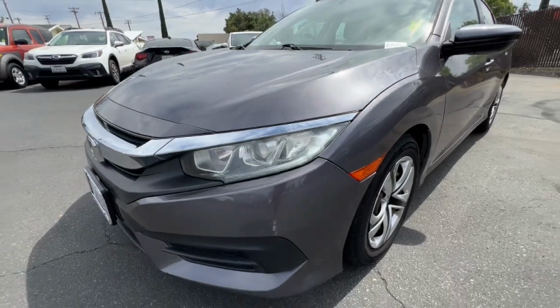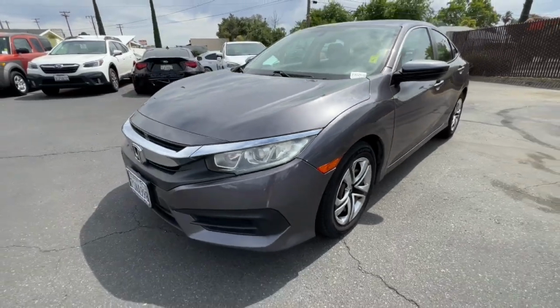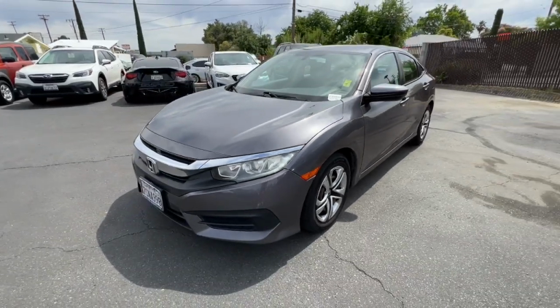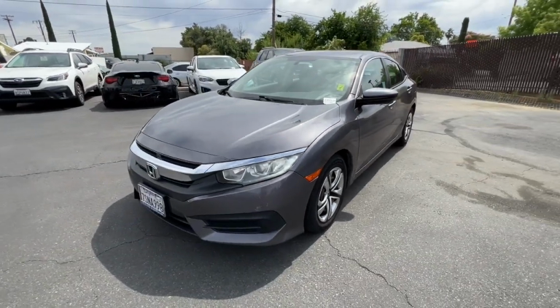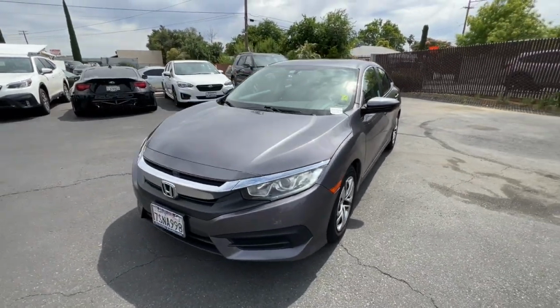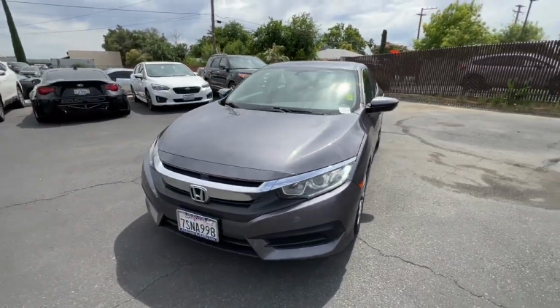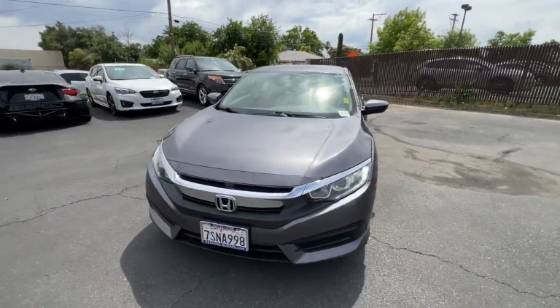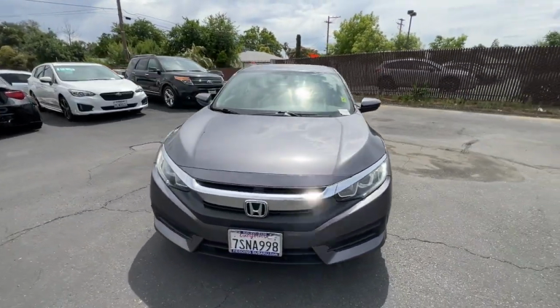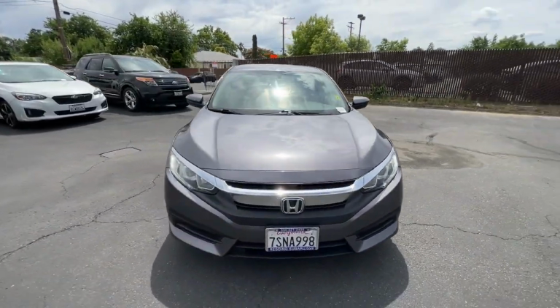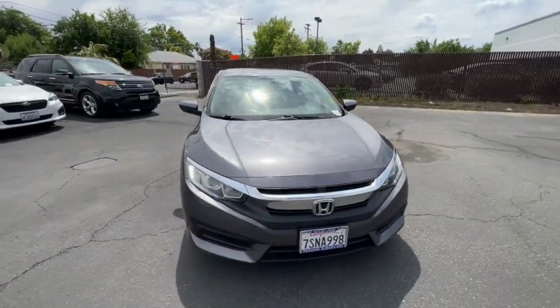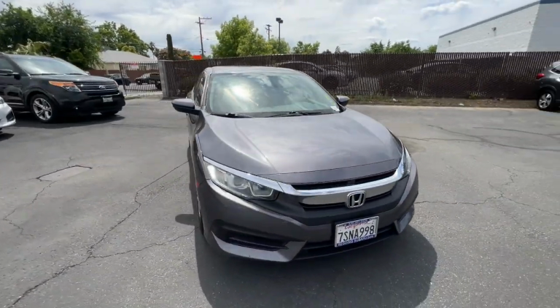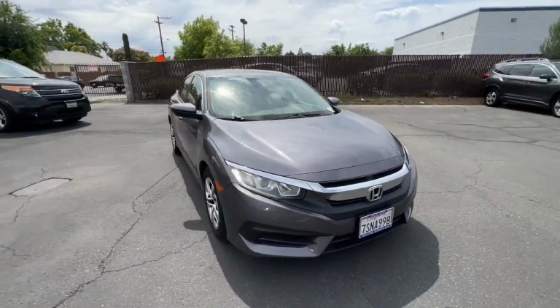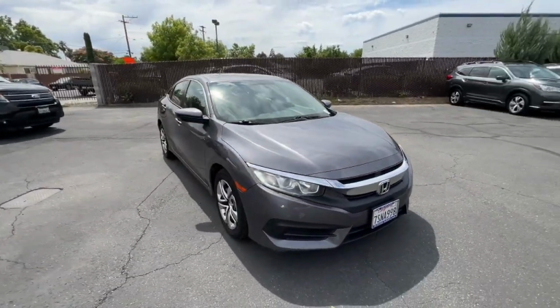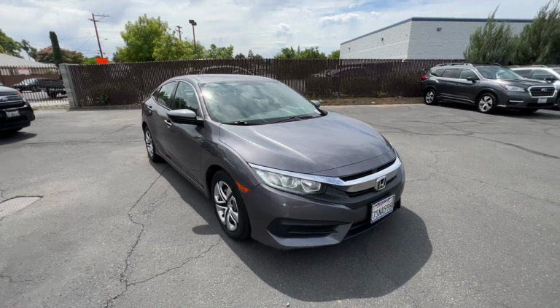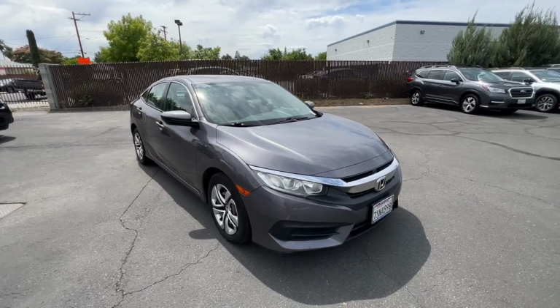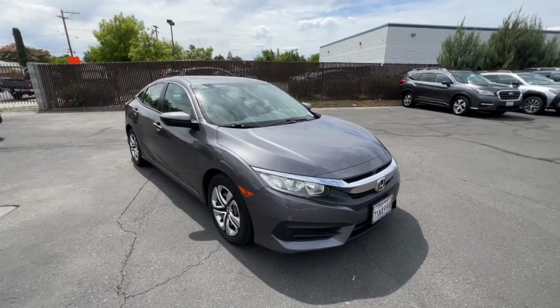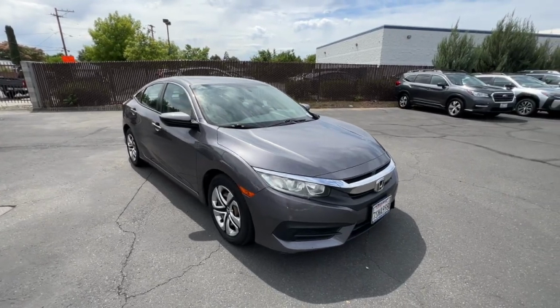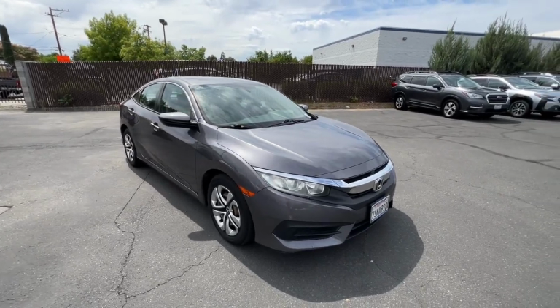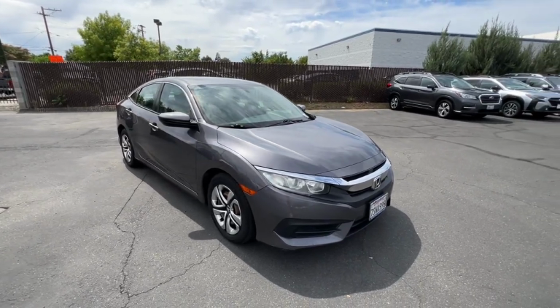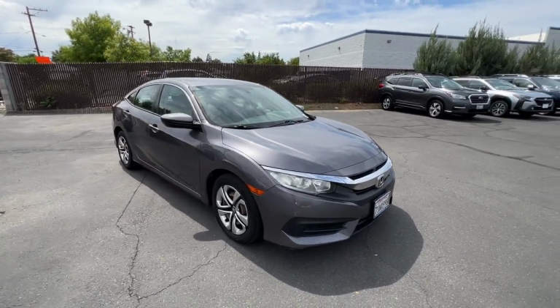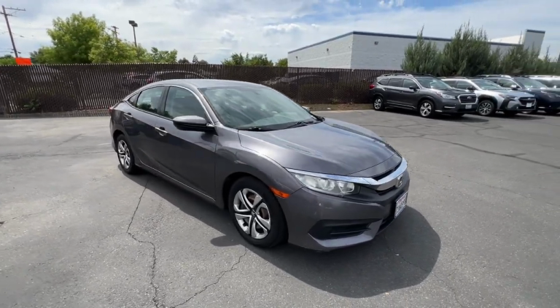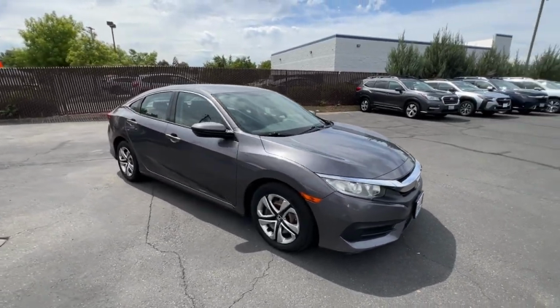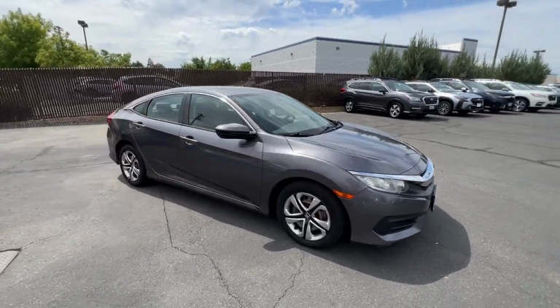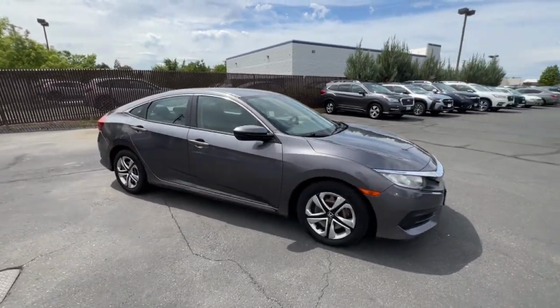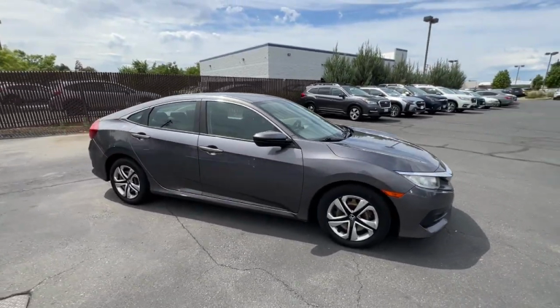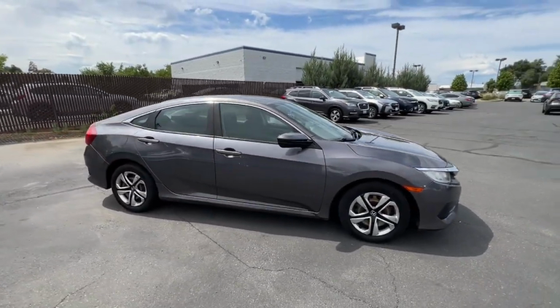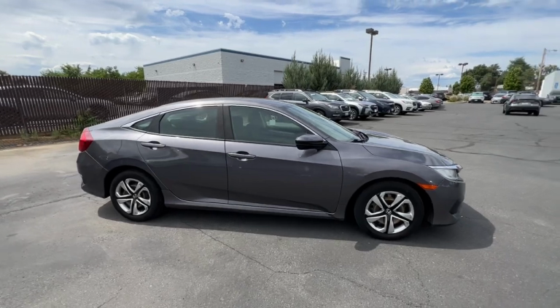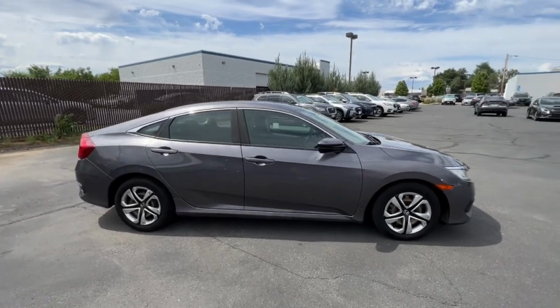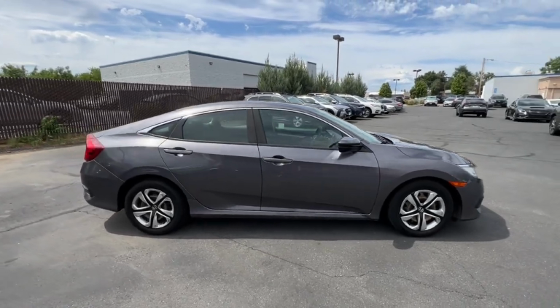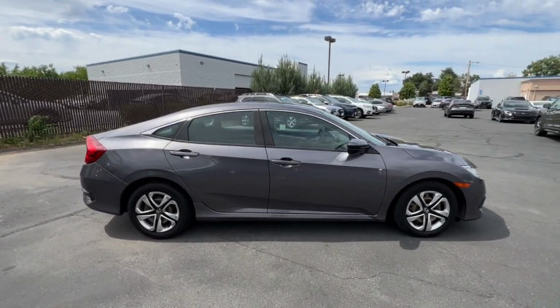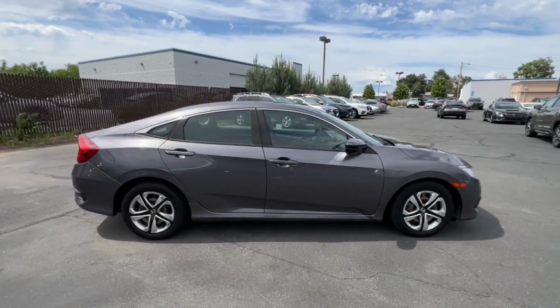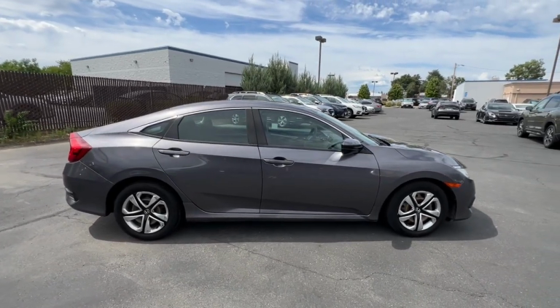Hop into the 2016 Honda Civic. This vehicle is an outstanding buy with fewer than 150,000 miles on the odometer. You'll look smart and sporty in the Civic sedan.